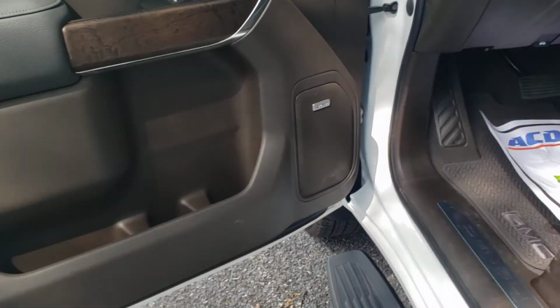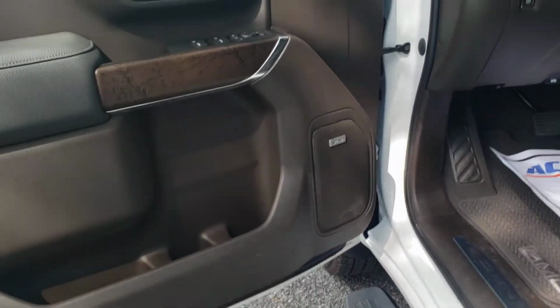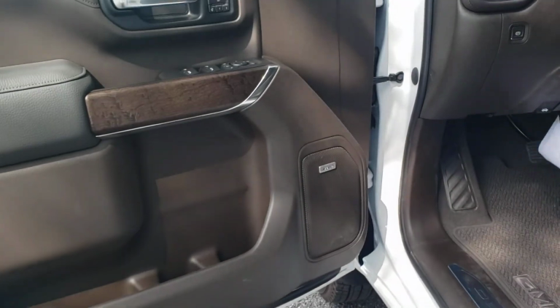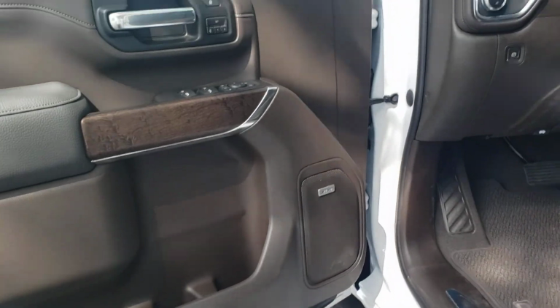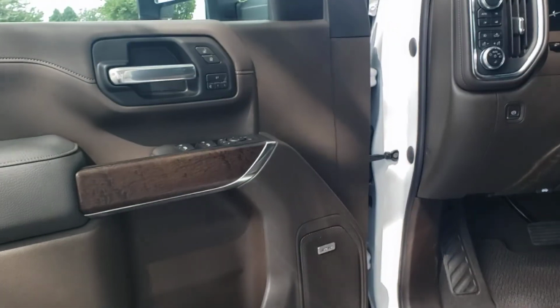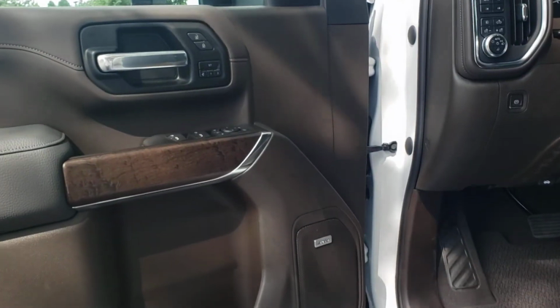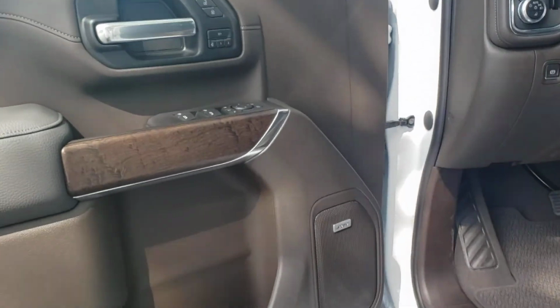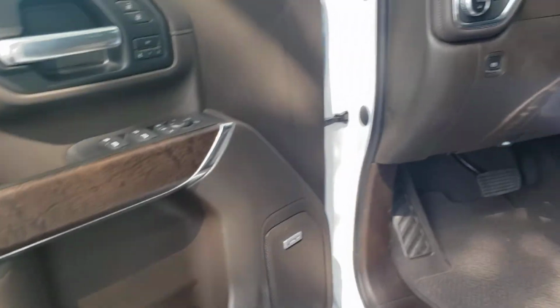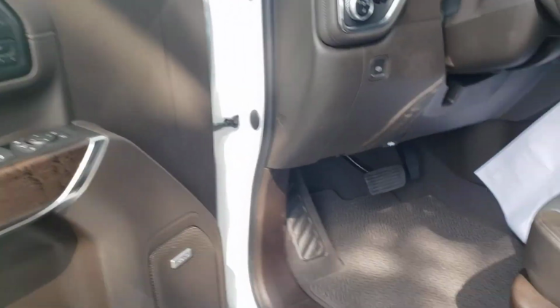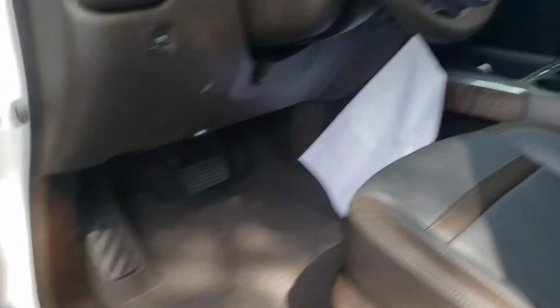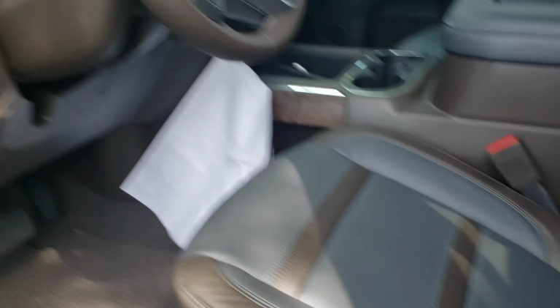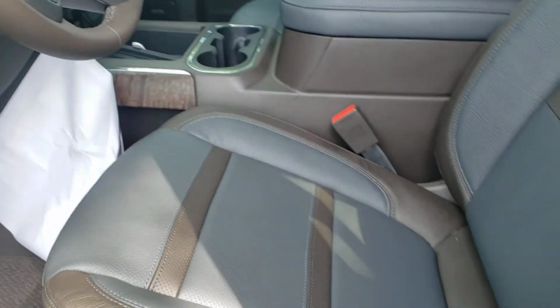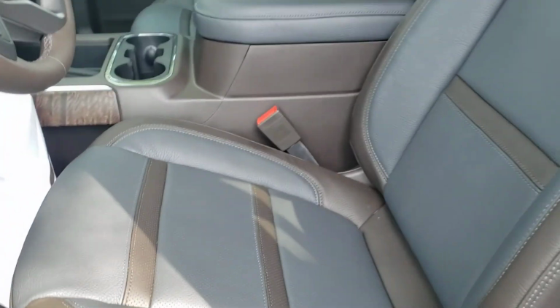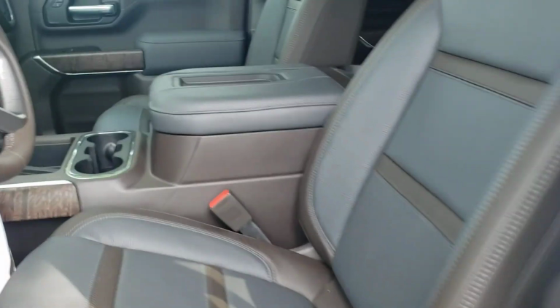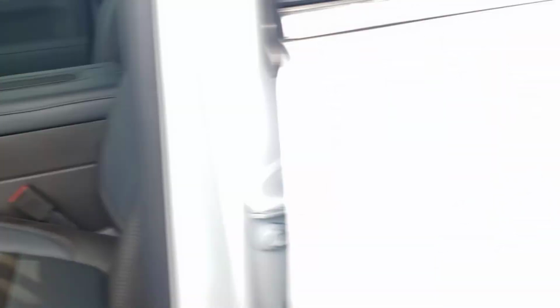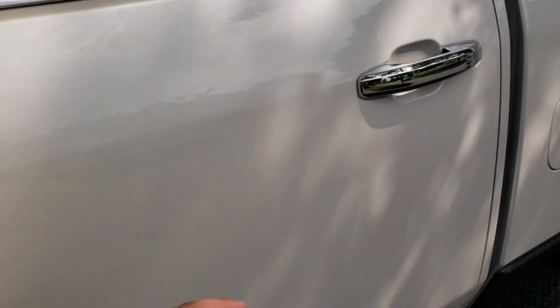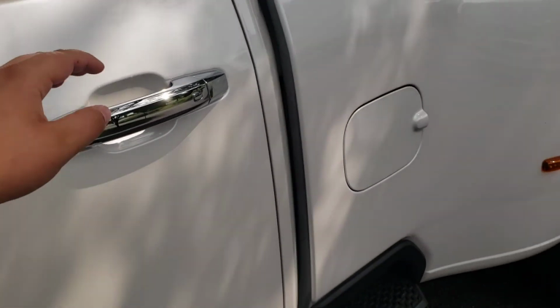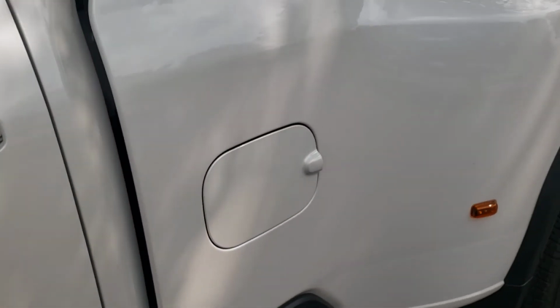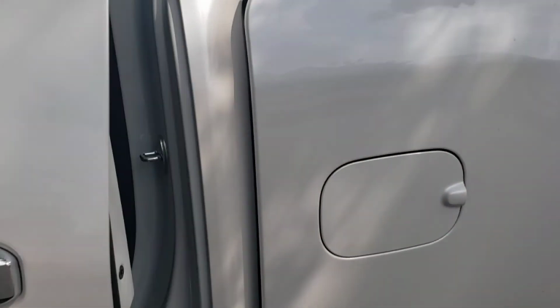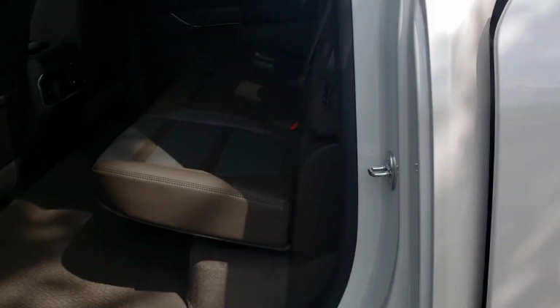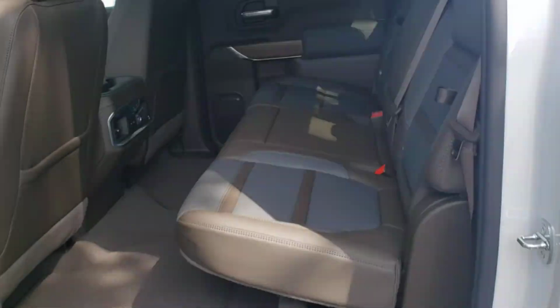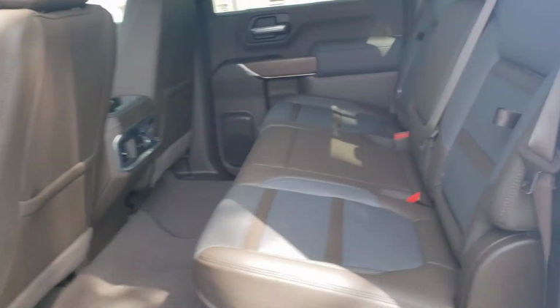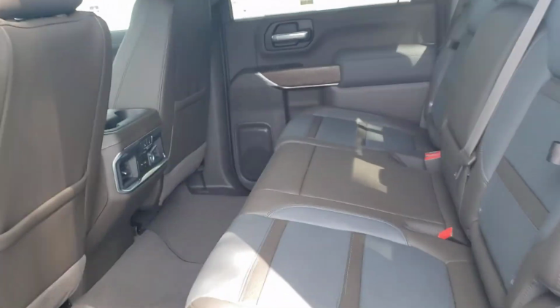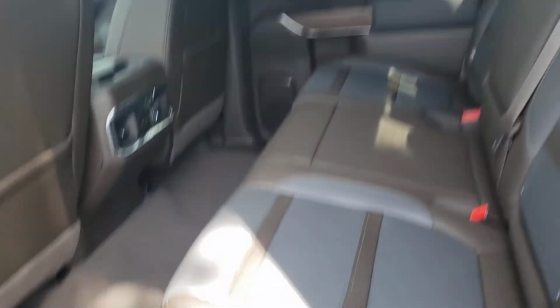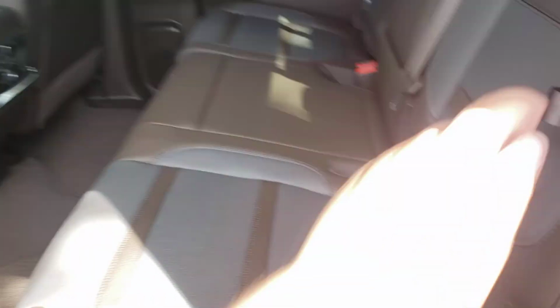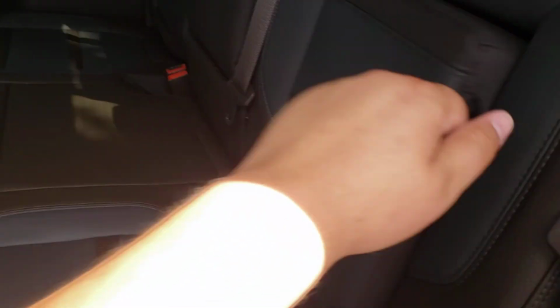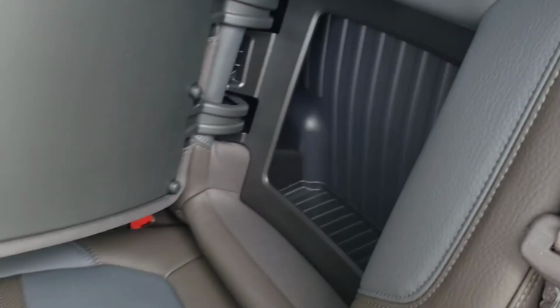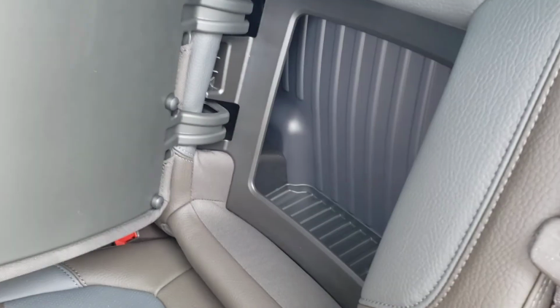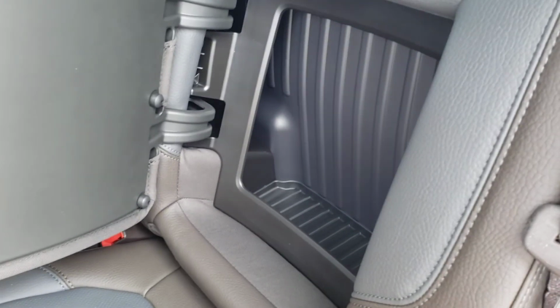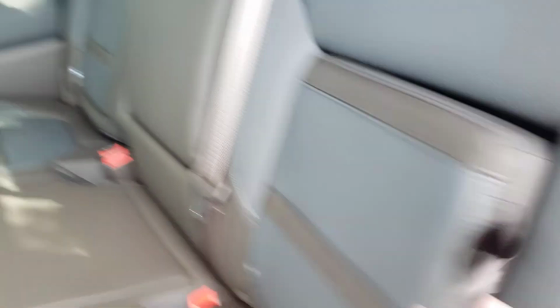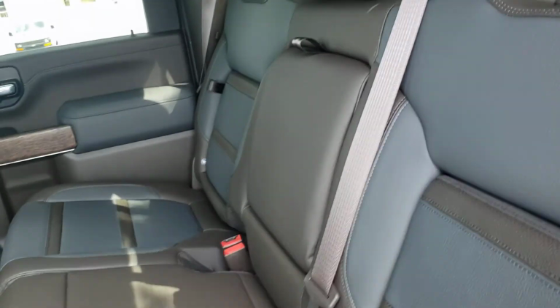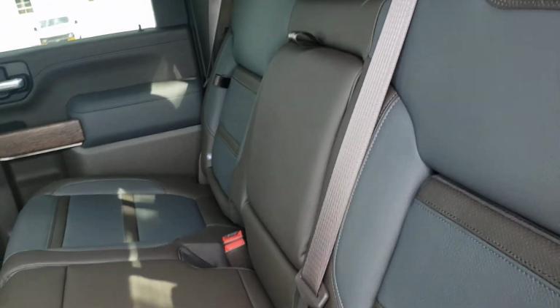It does have the bows and the memory seats. The rear seats are heated, and they have the sweet pocket in here and bow seats.